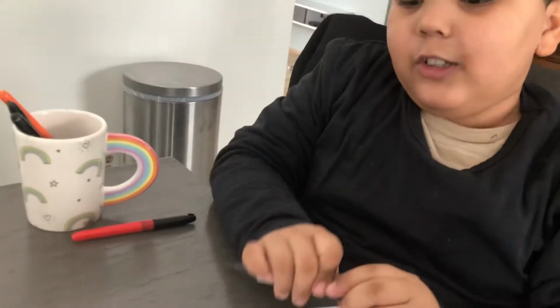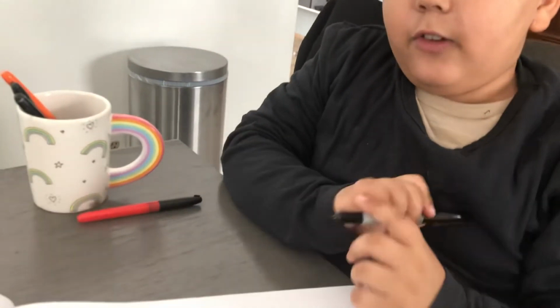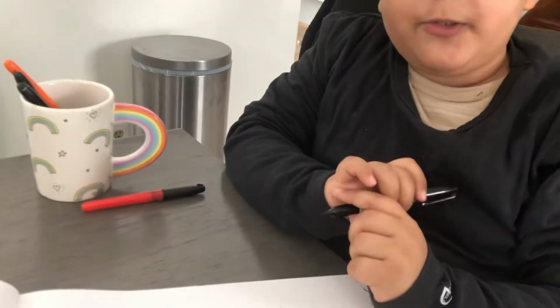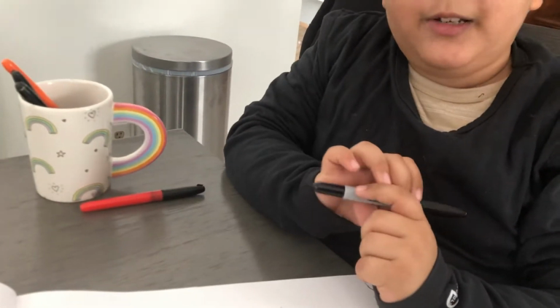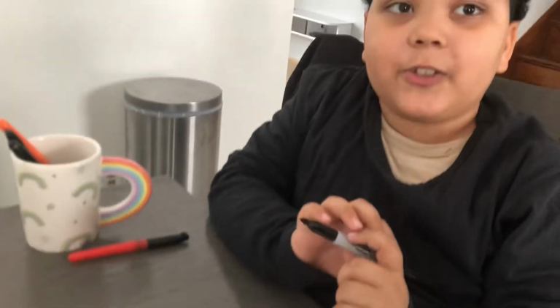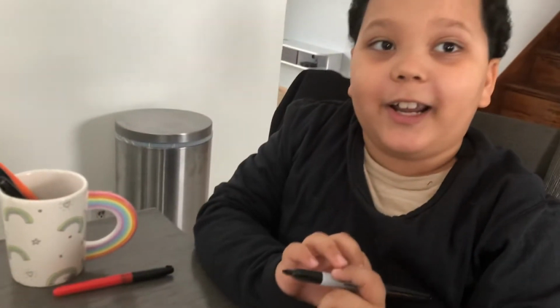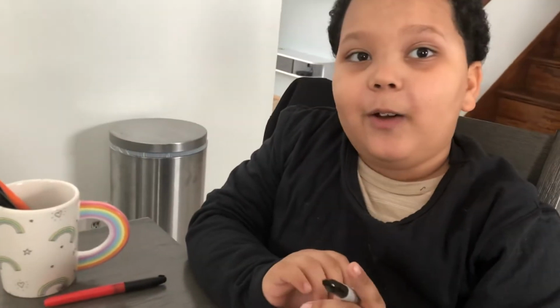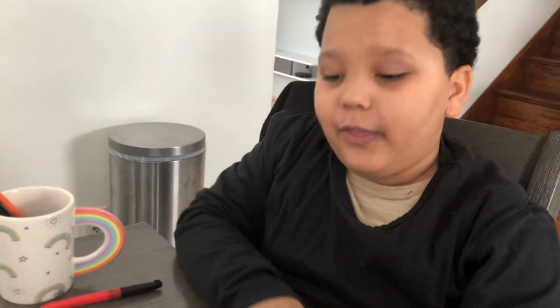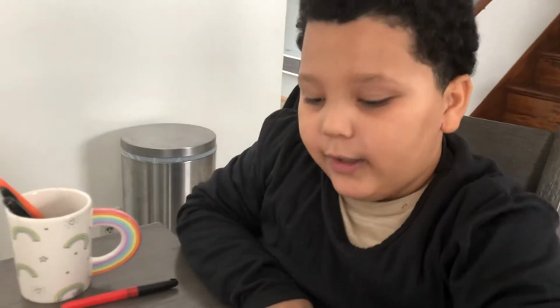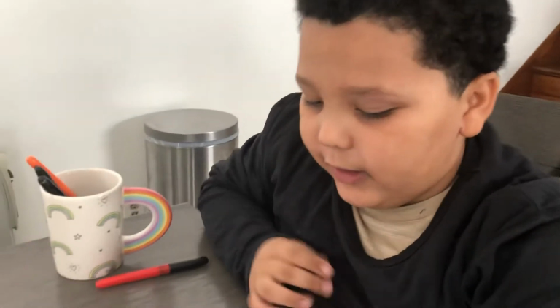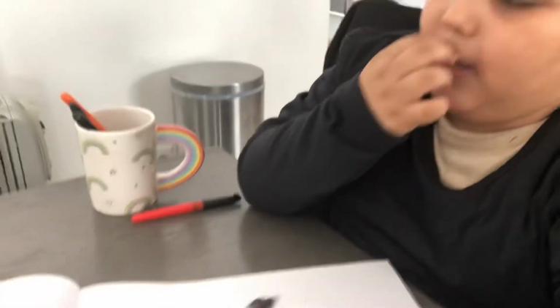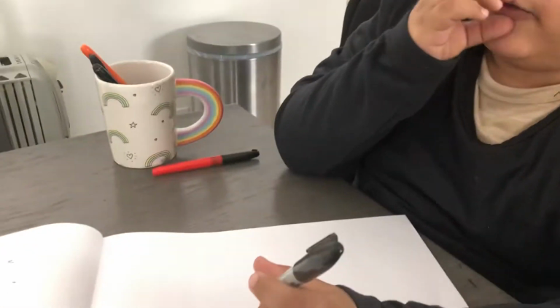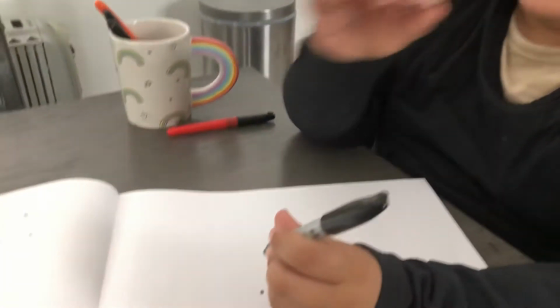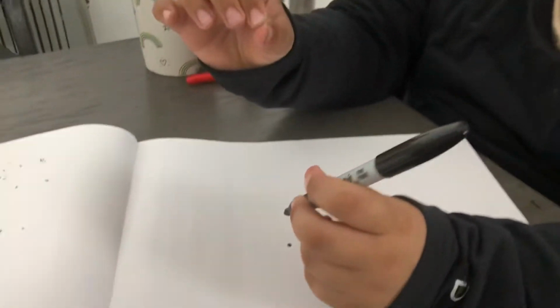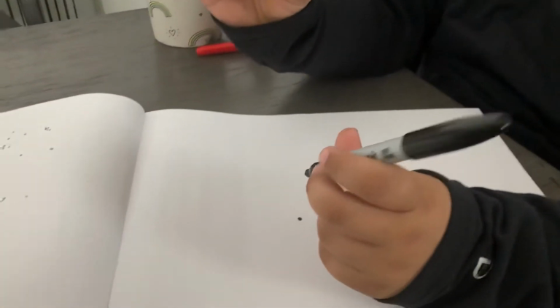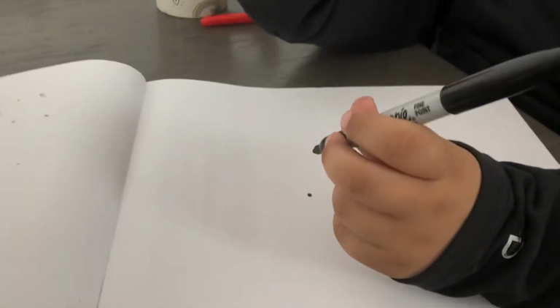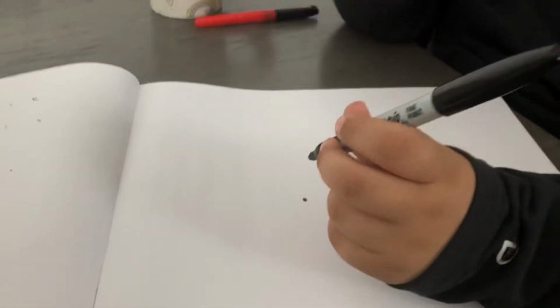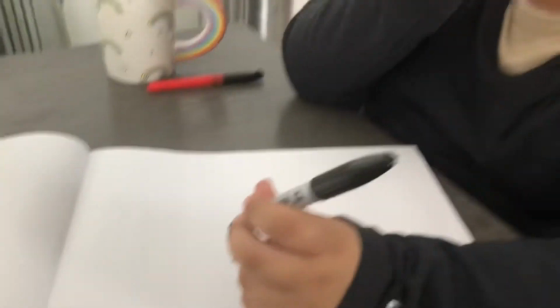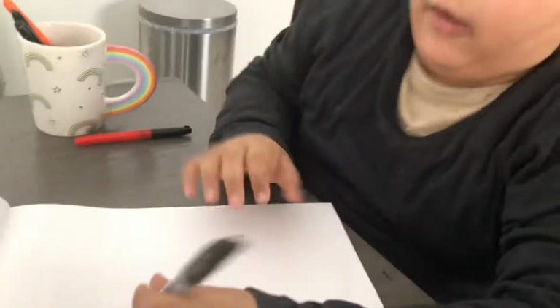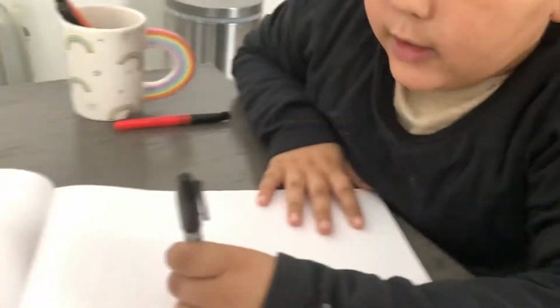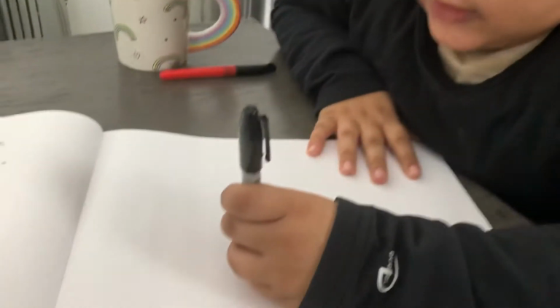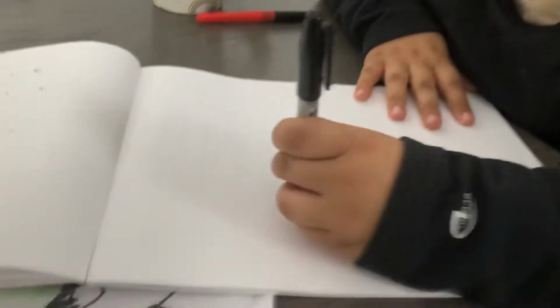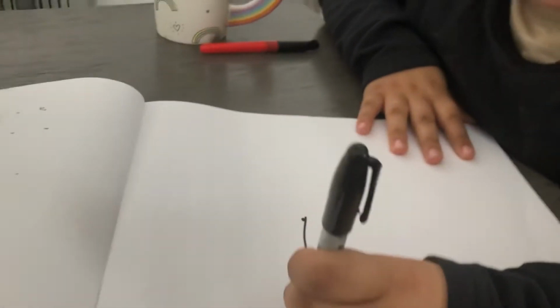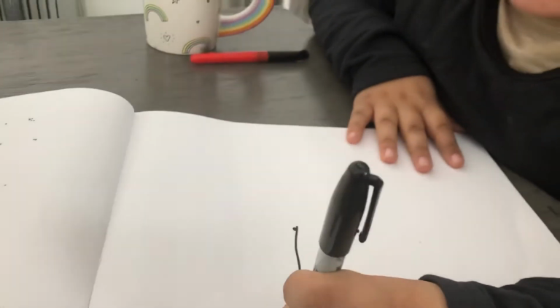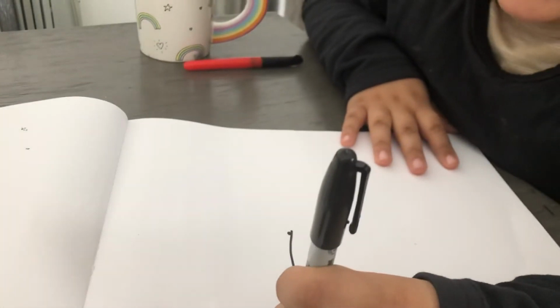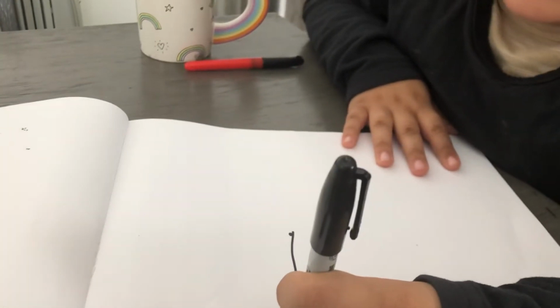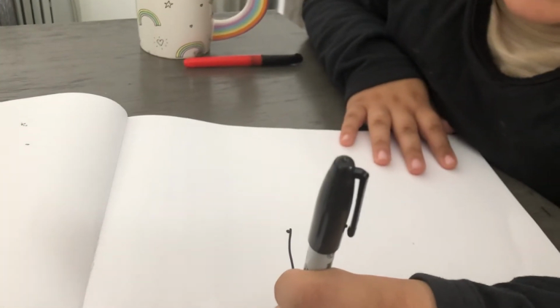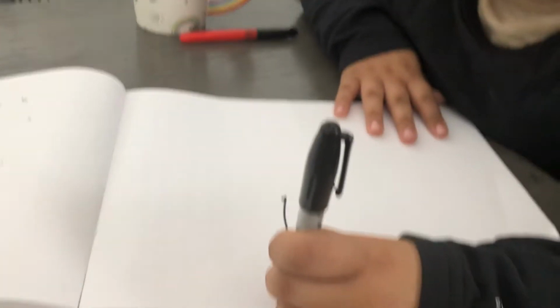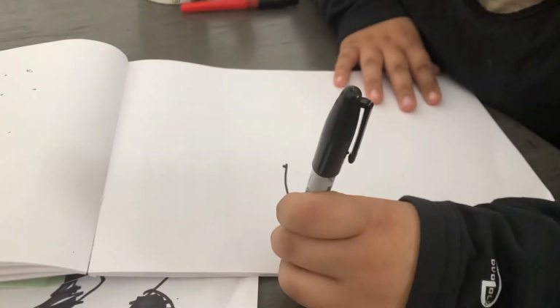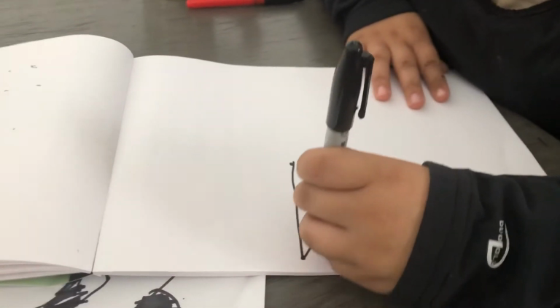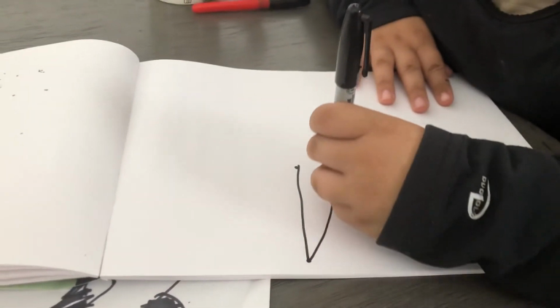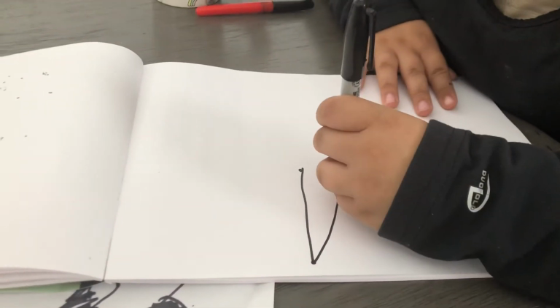First we're gonna be starting with the spiky thing, the mouth. So you're gonna want to draw a line and then you're gonna draw back.